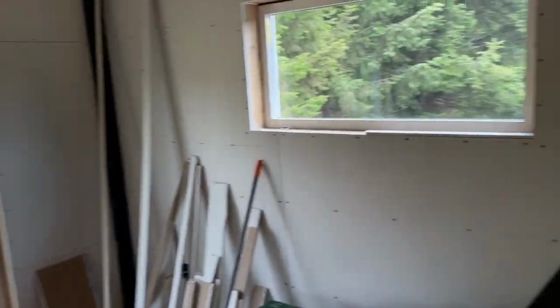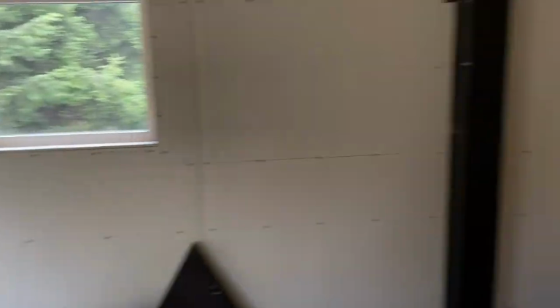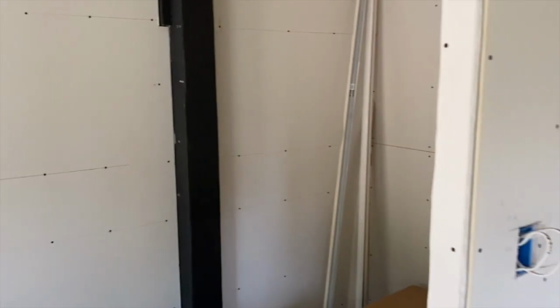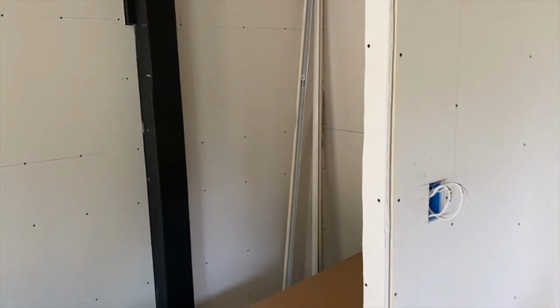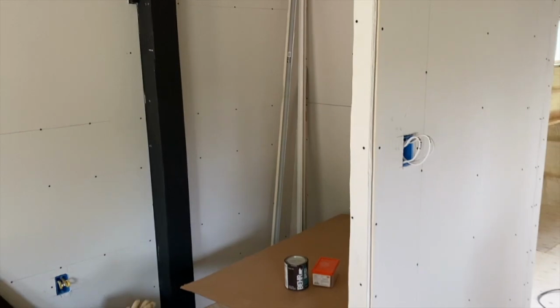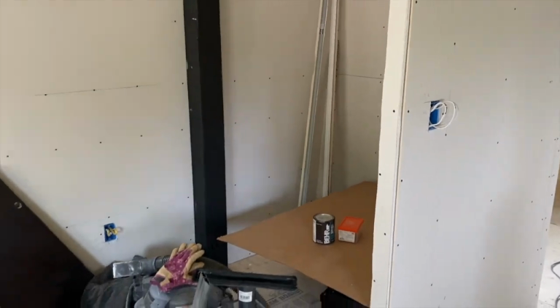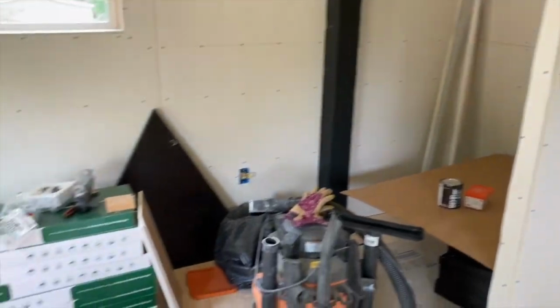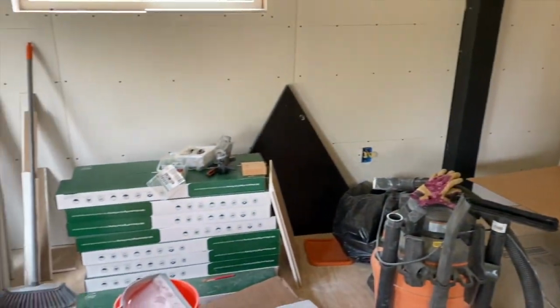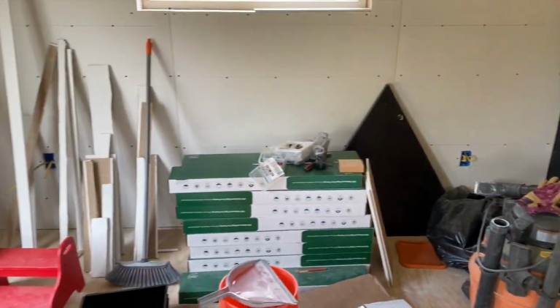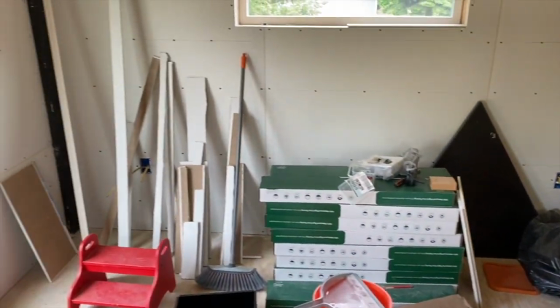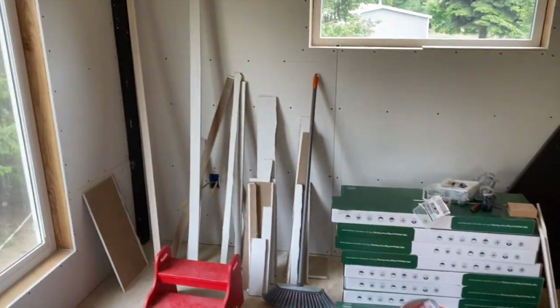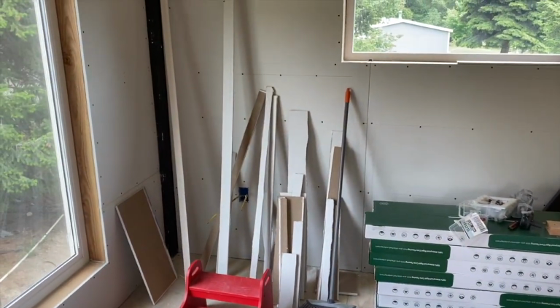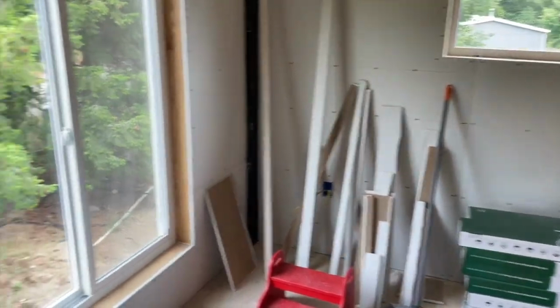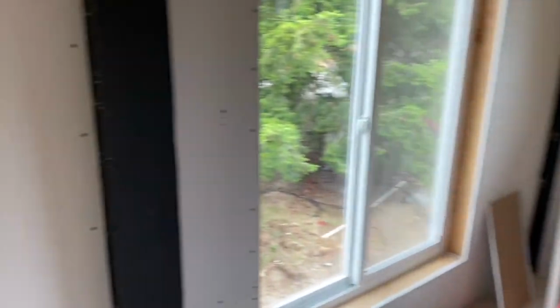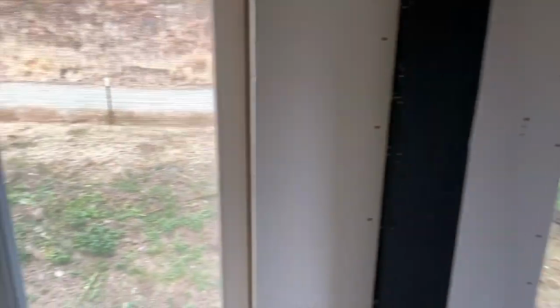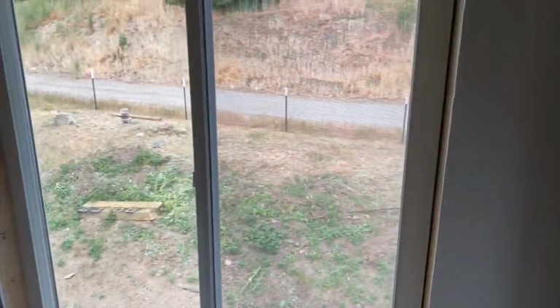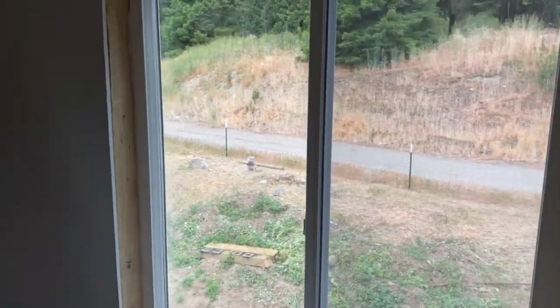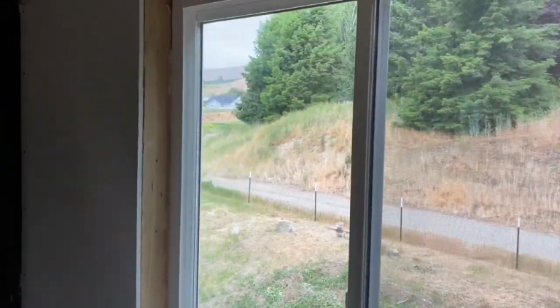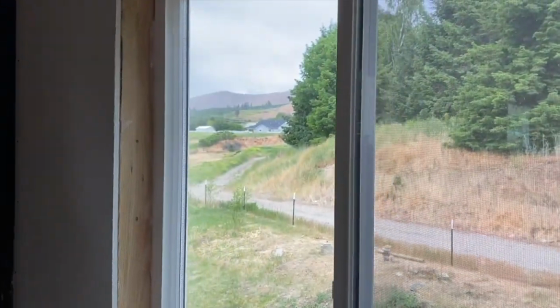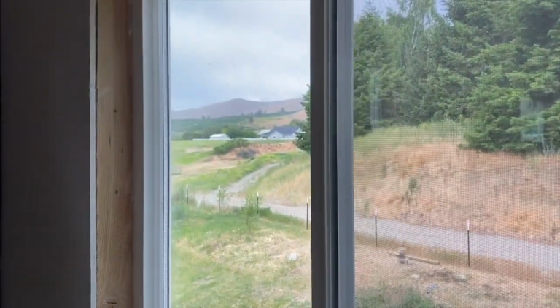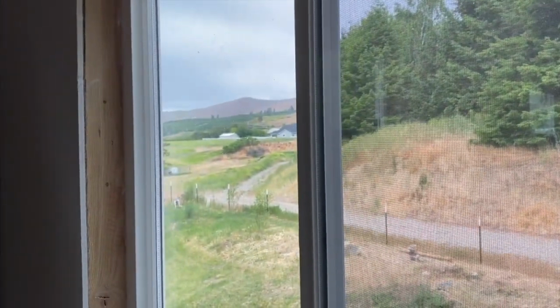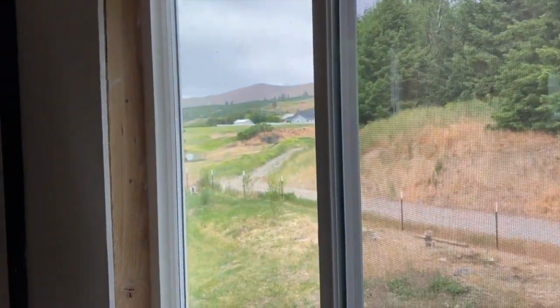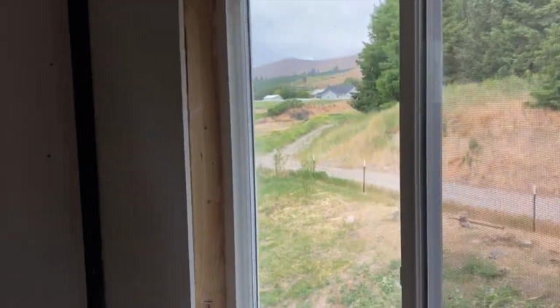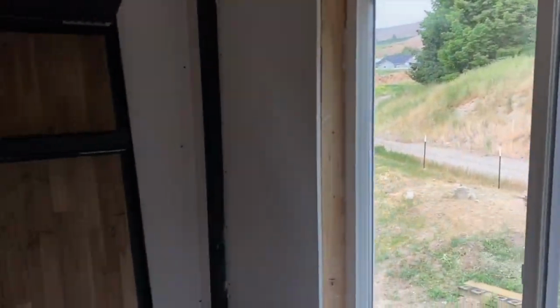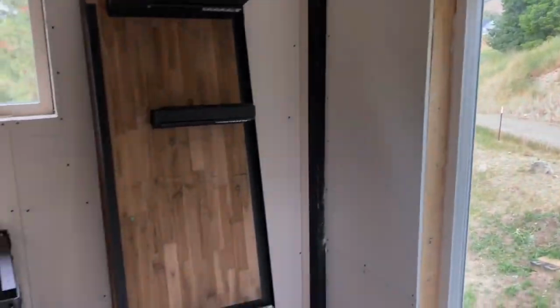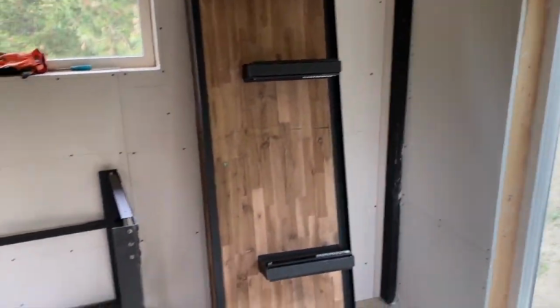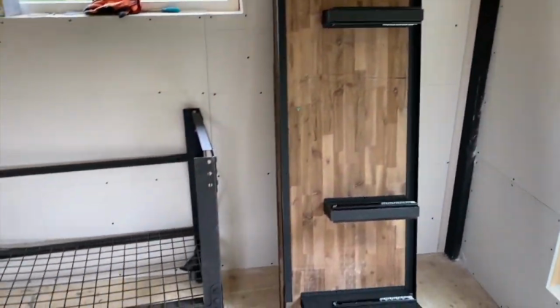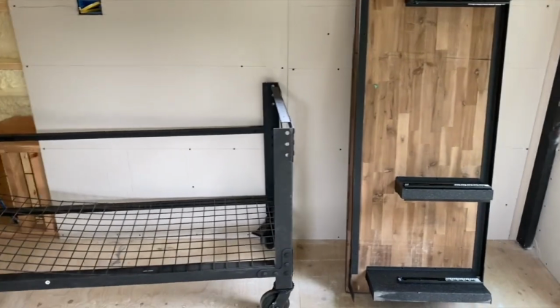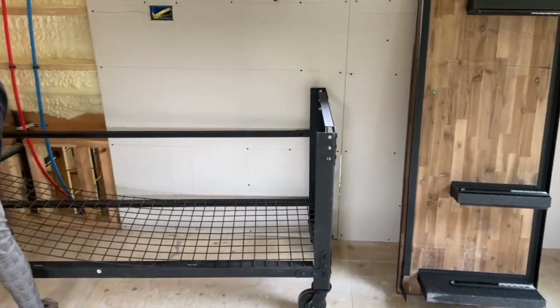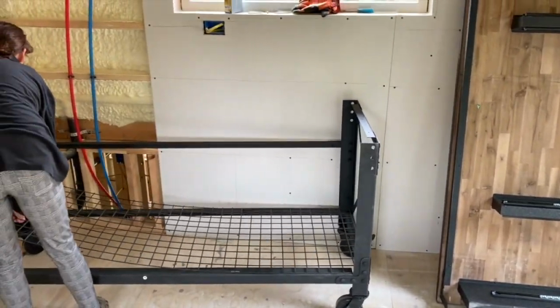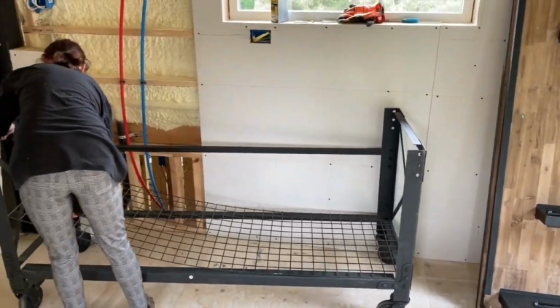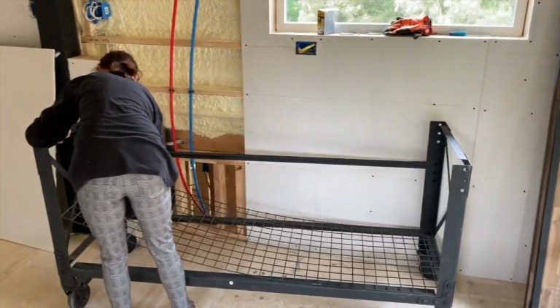We have a nice little walk-in closet. The bed's going to be right there. Some good views — look at the mountains over there. And then the vanity is going to be right here on this wall.